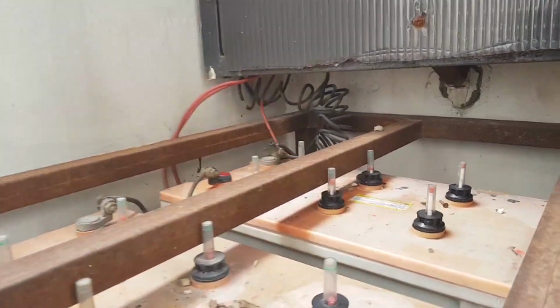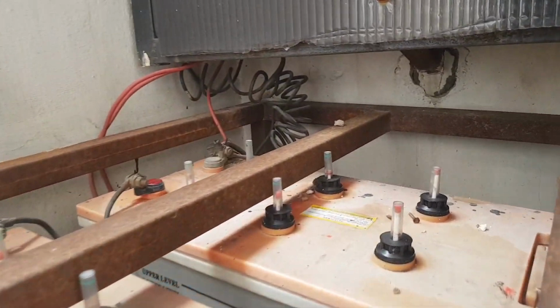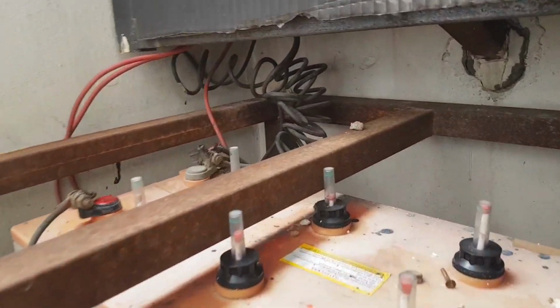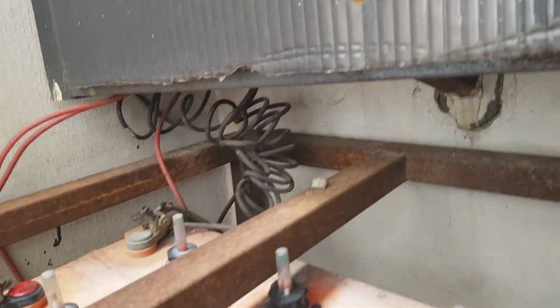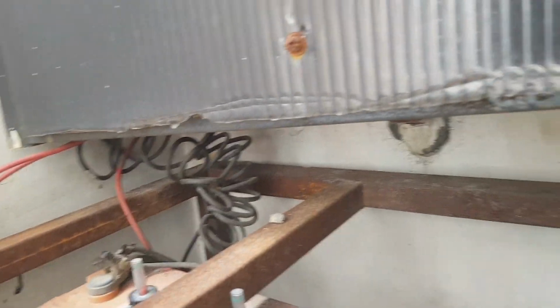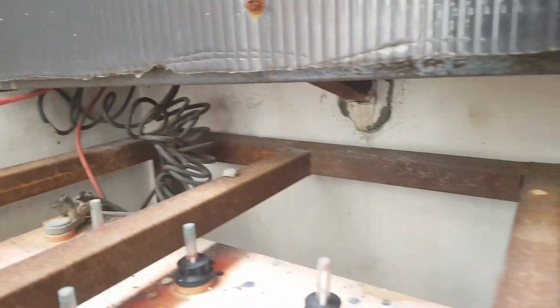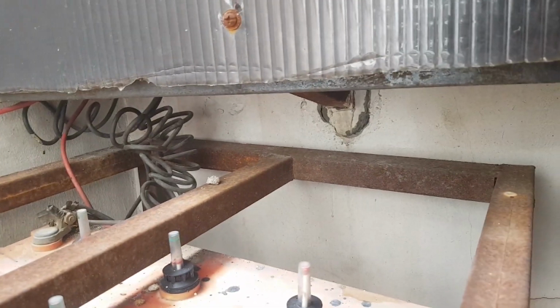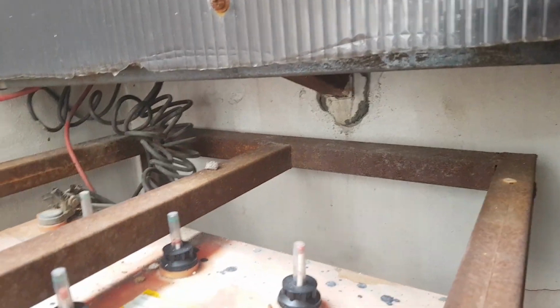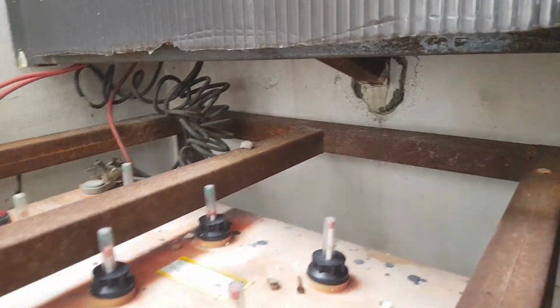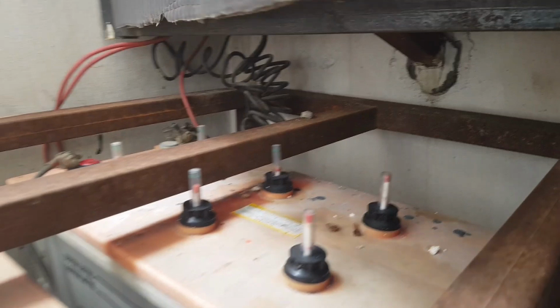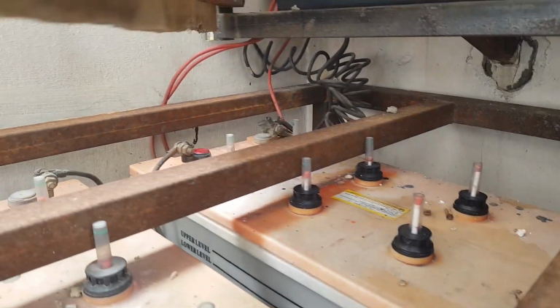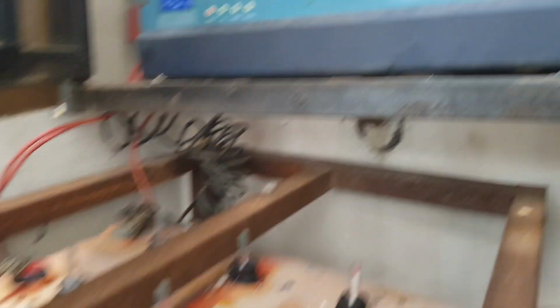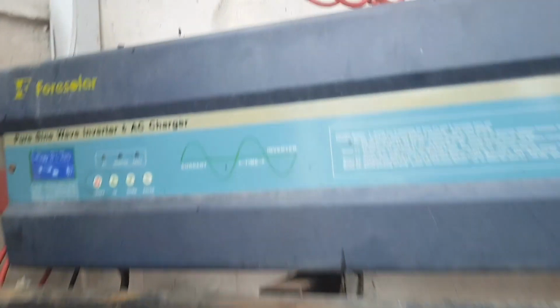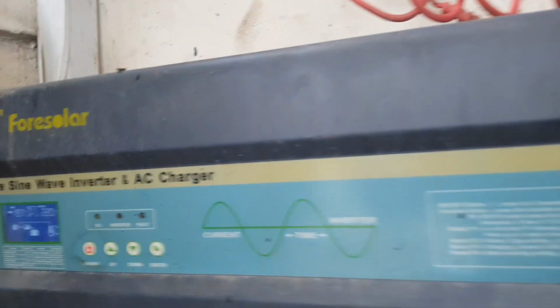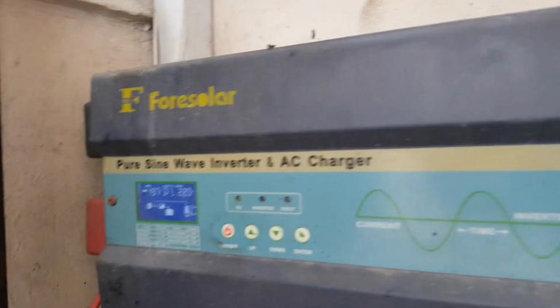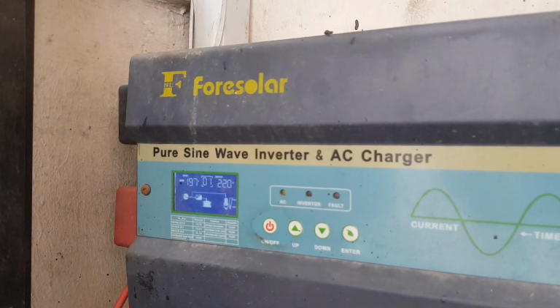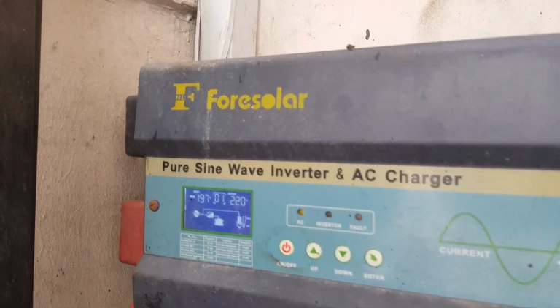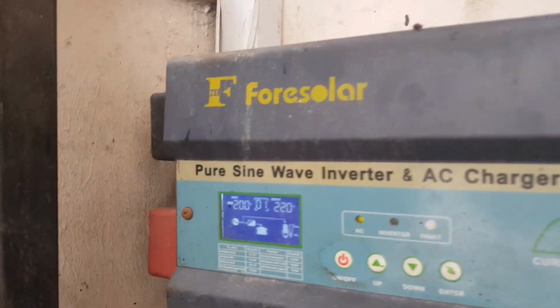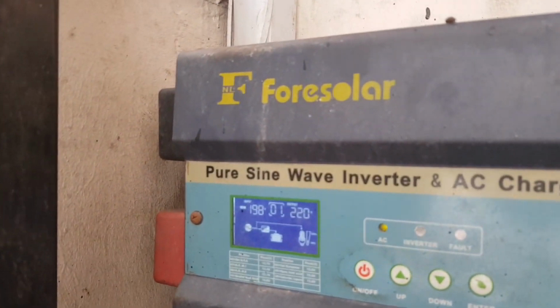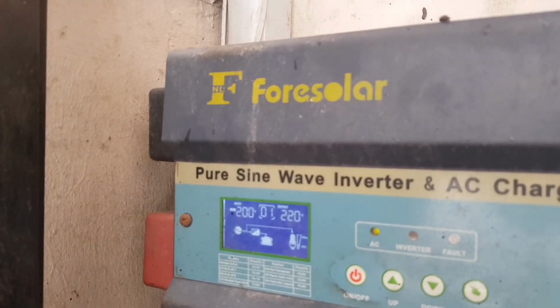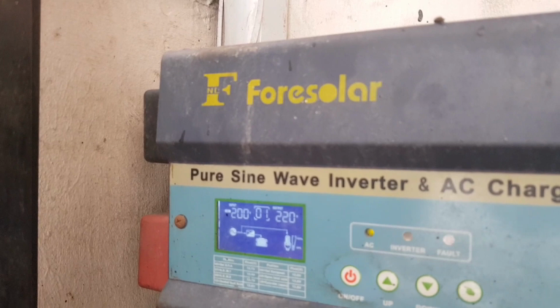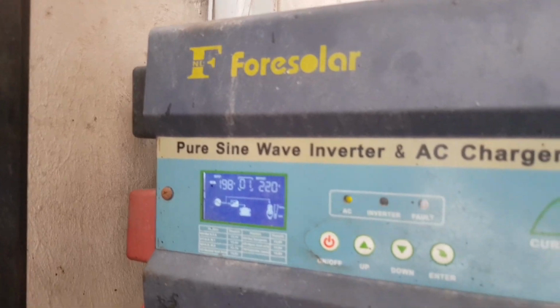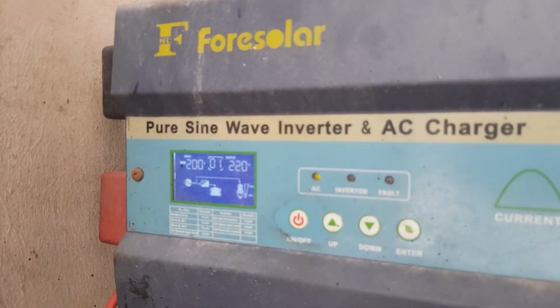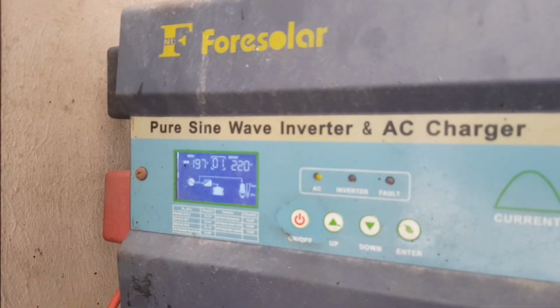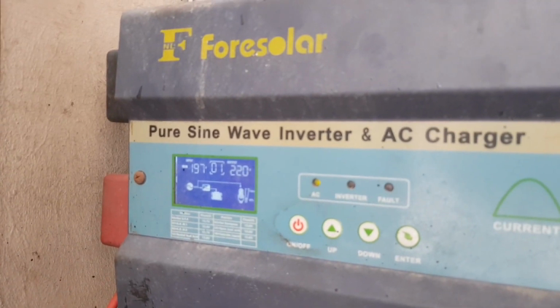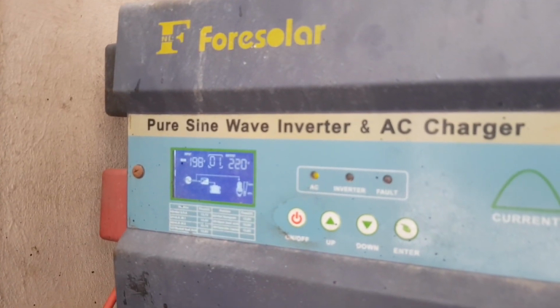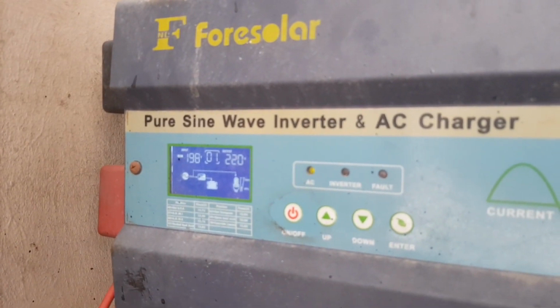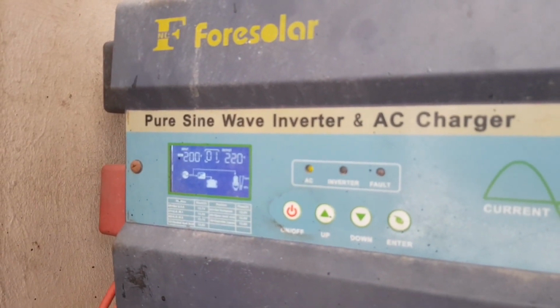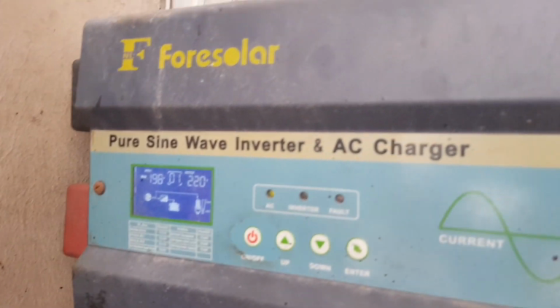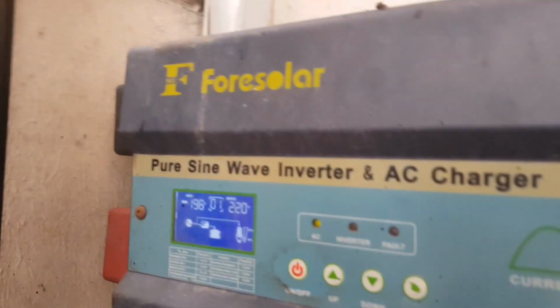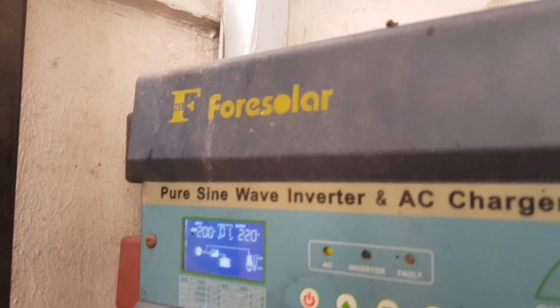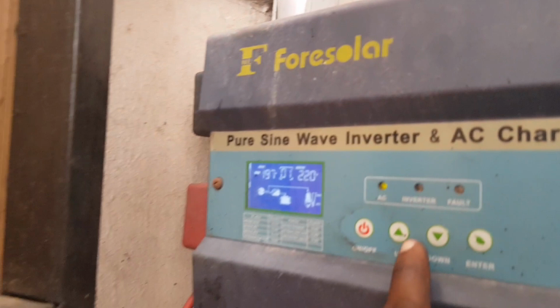Now look at the positive and negative cable going into the inverter — it's unthinkable. How do you stress something this small with a setup that big? It's crazy.